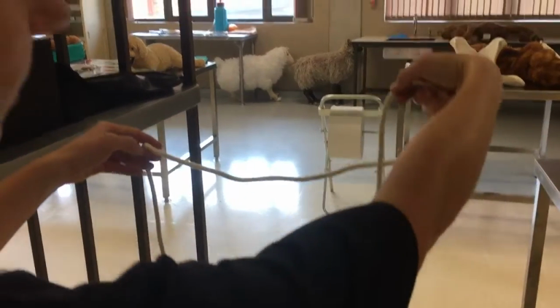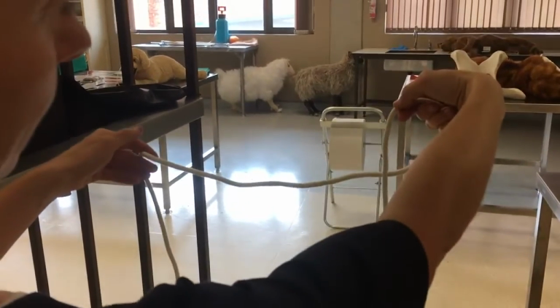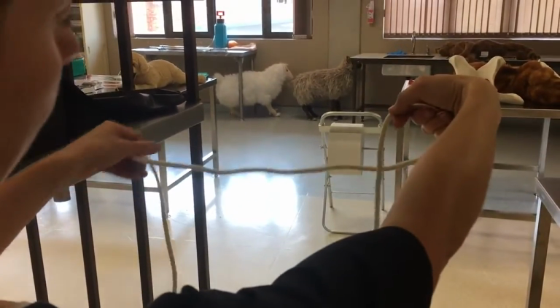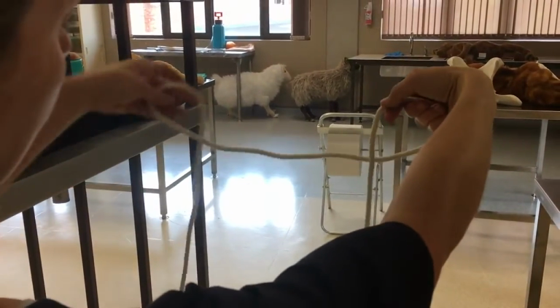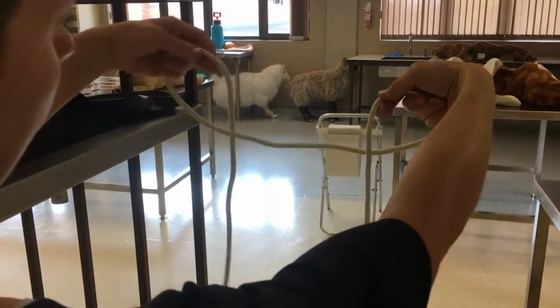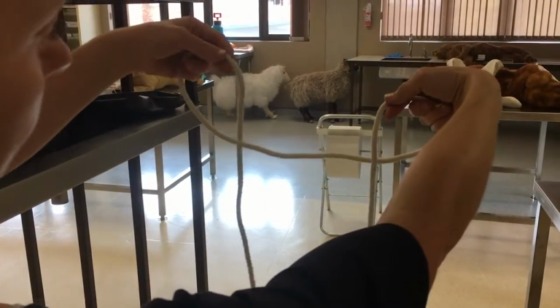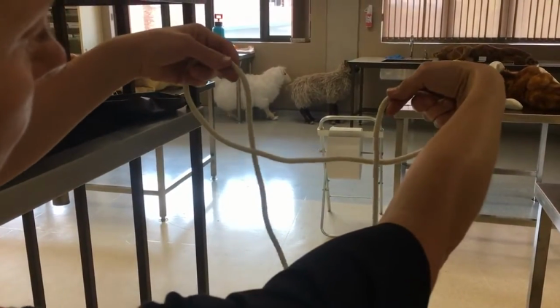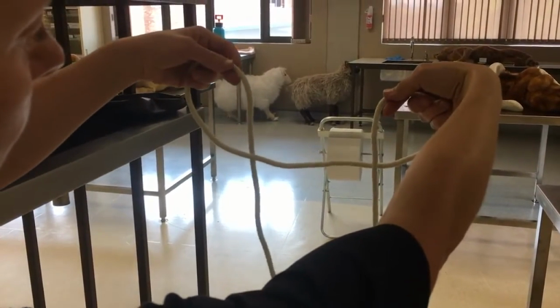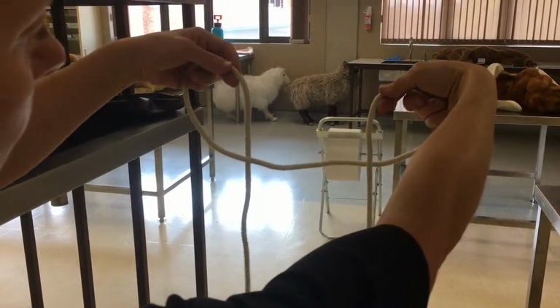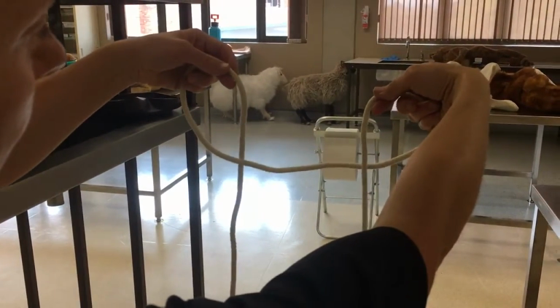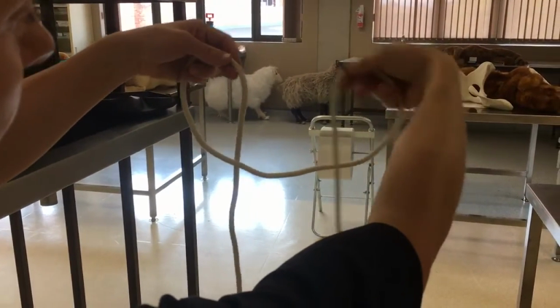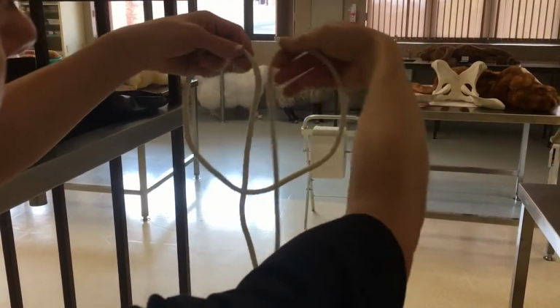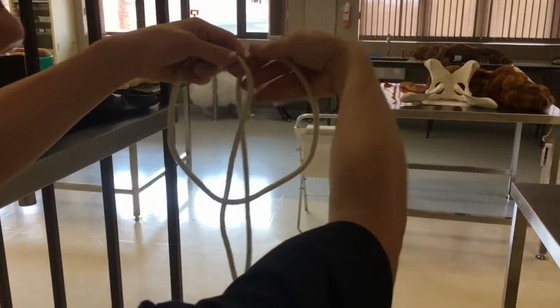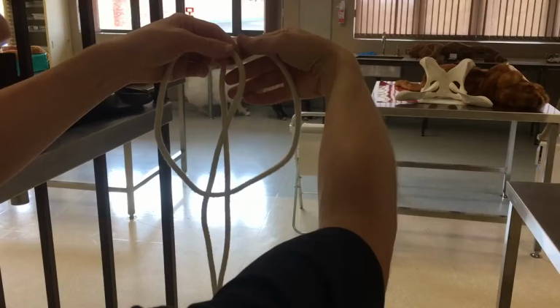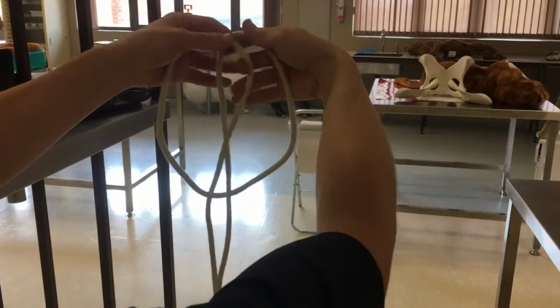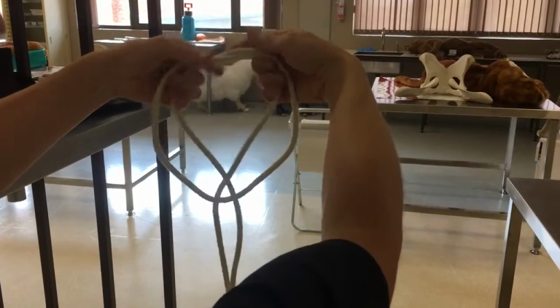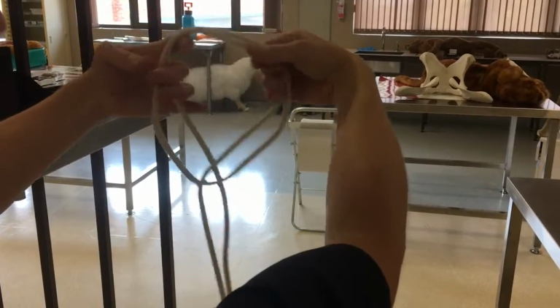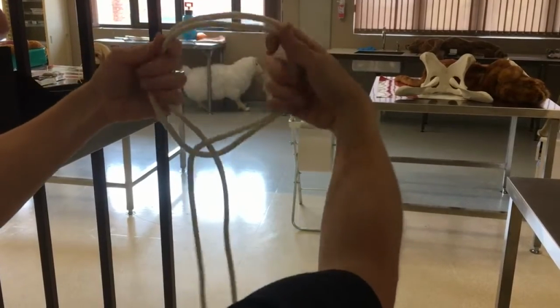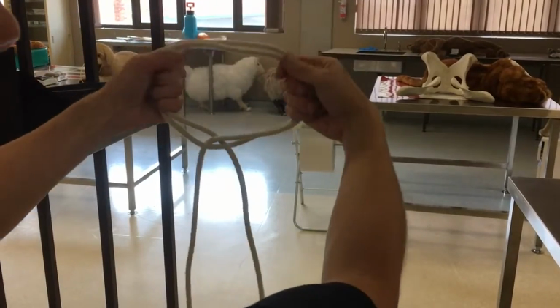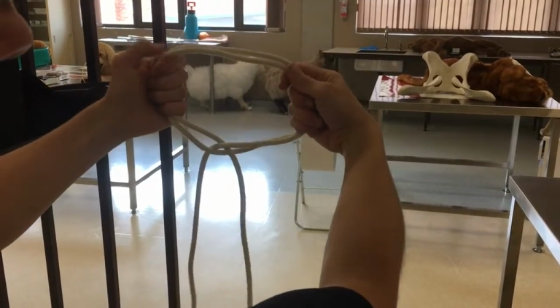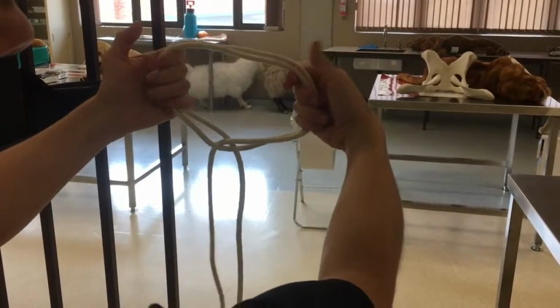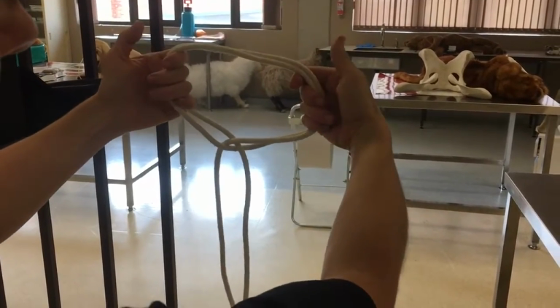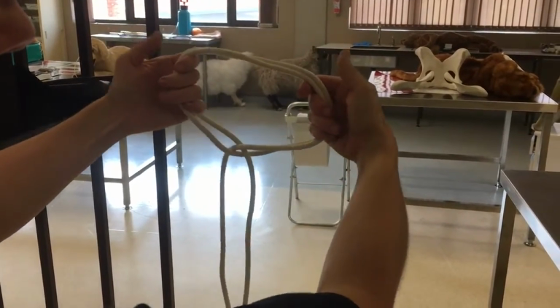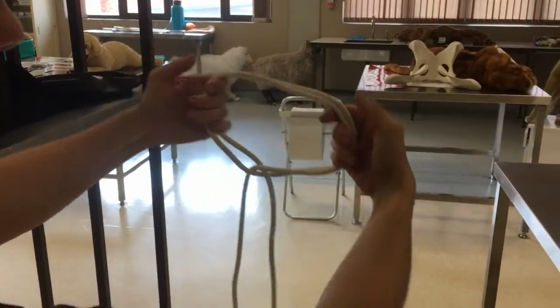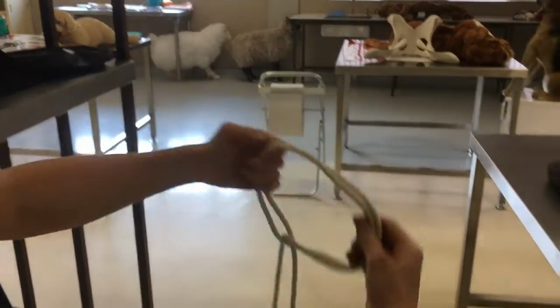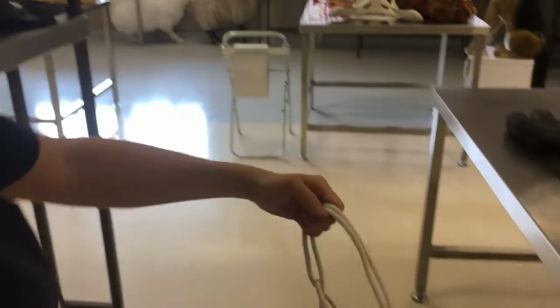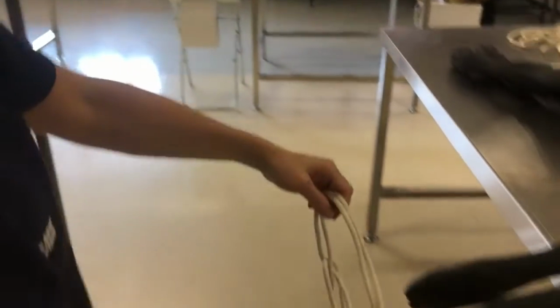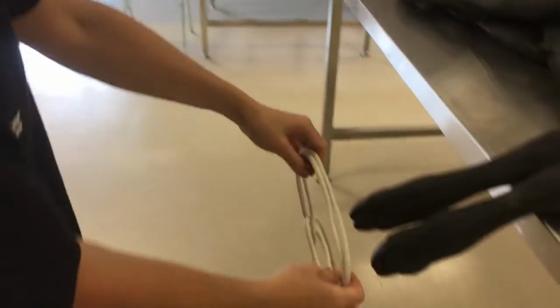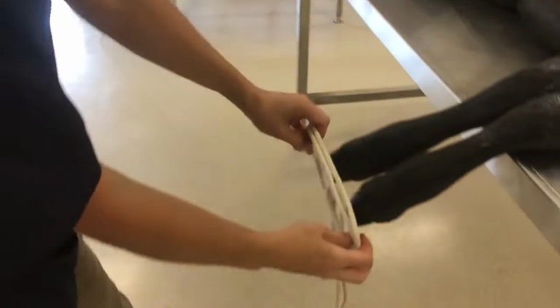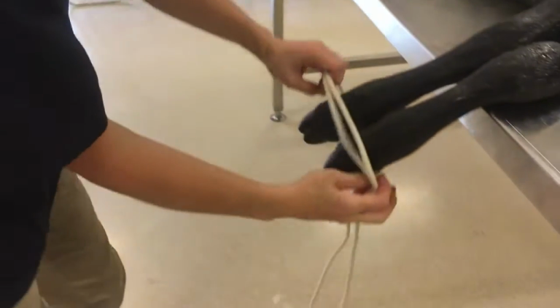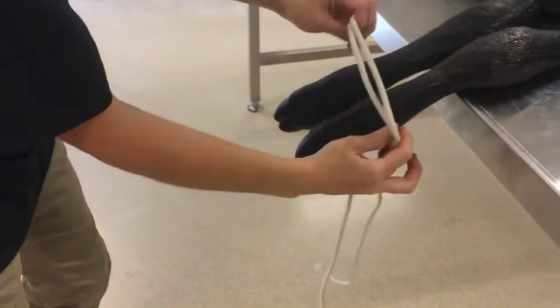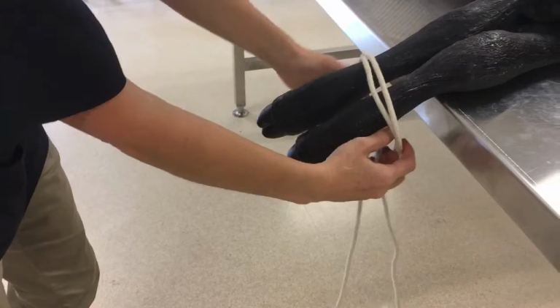You need to make two loops on either end of the rope — one in front of the rope and one behind the rope. Cross them over and make a noose.